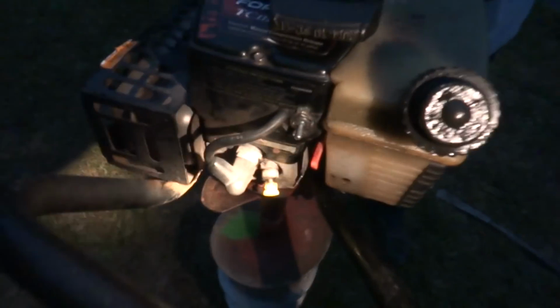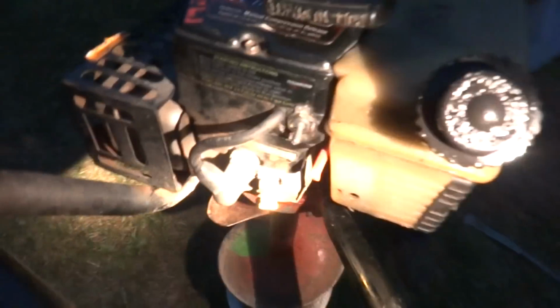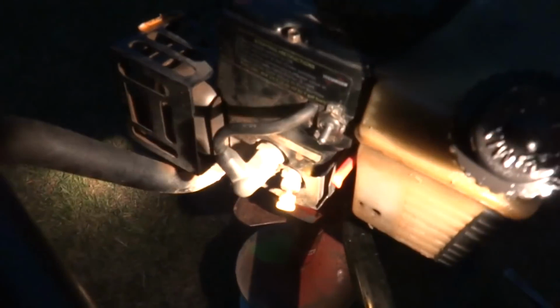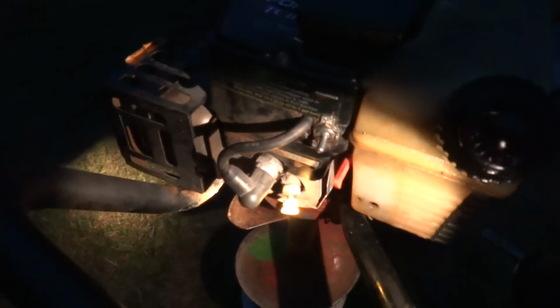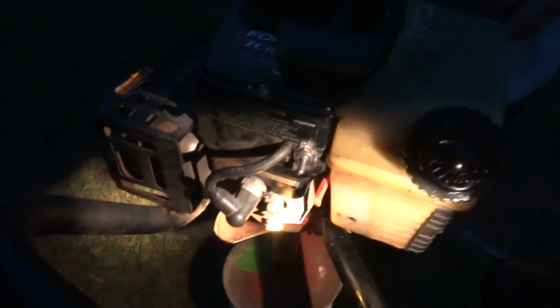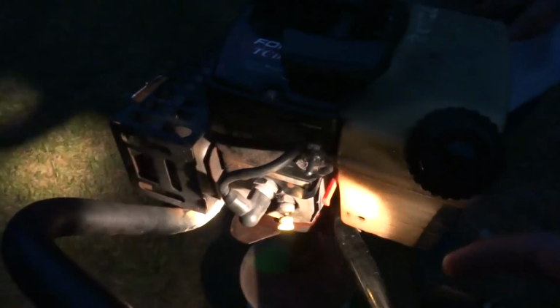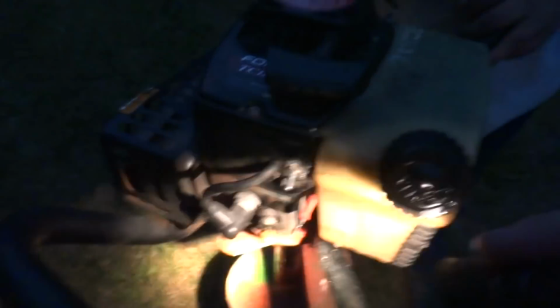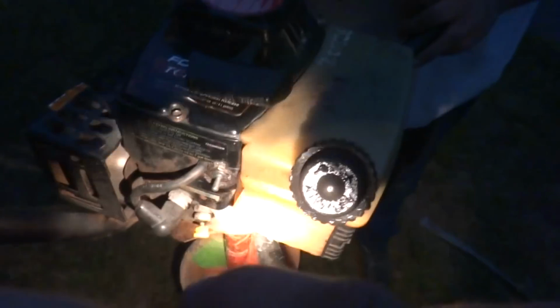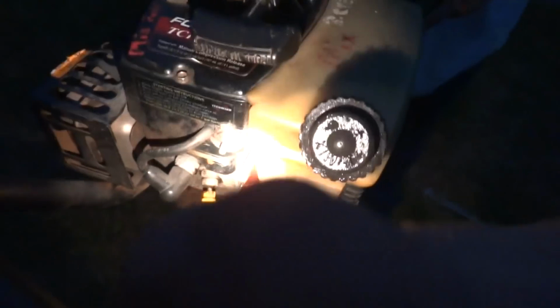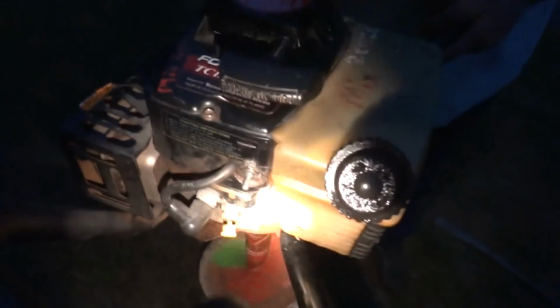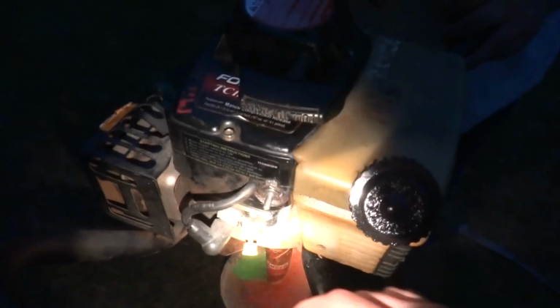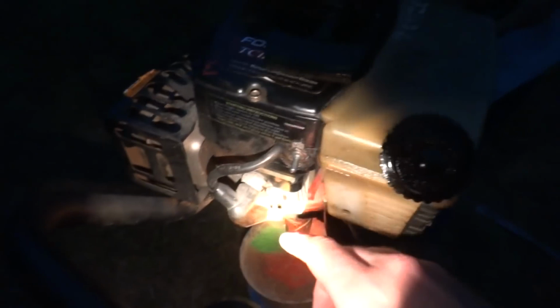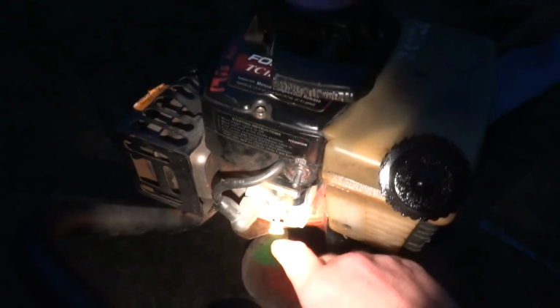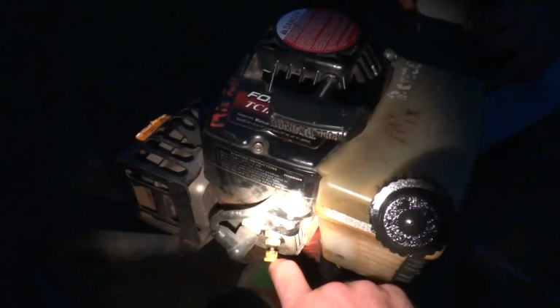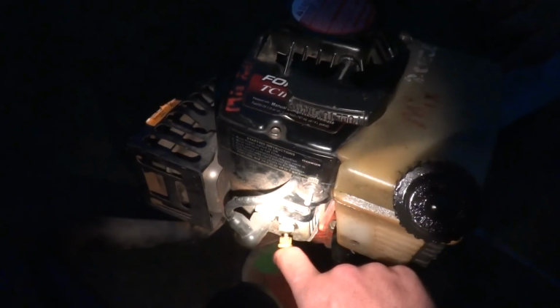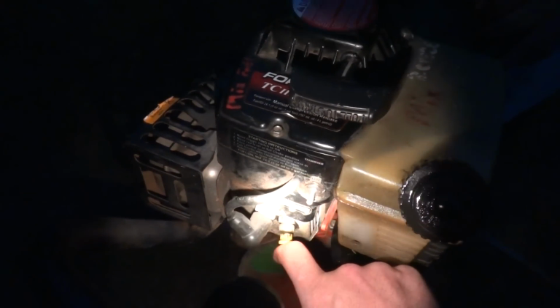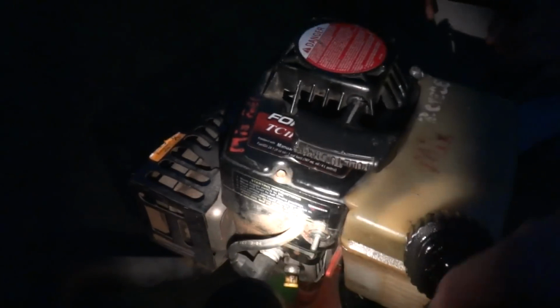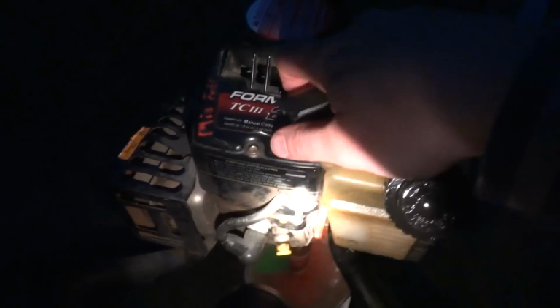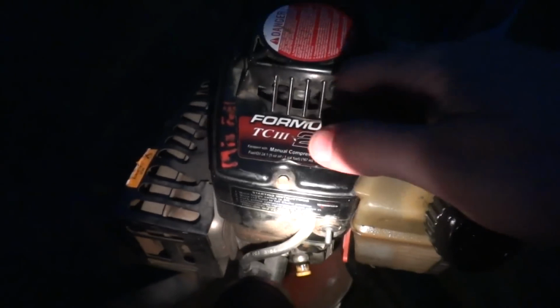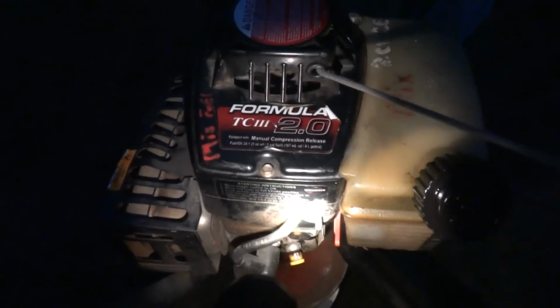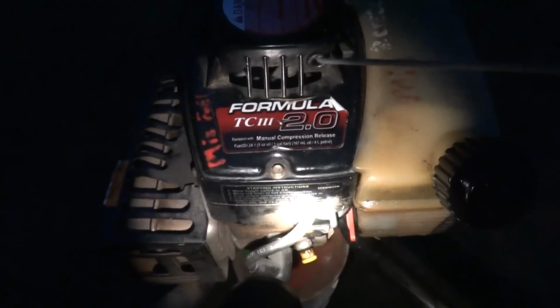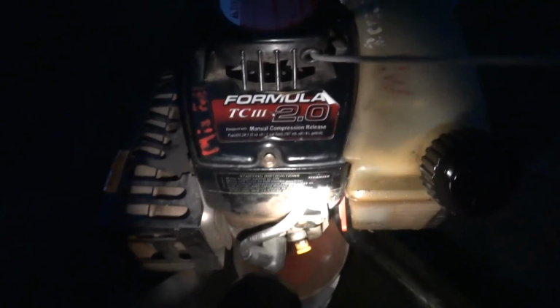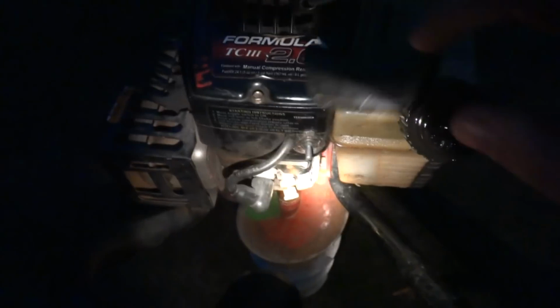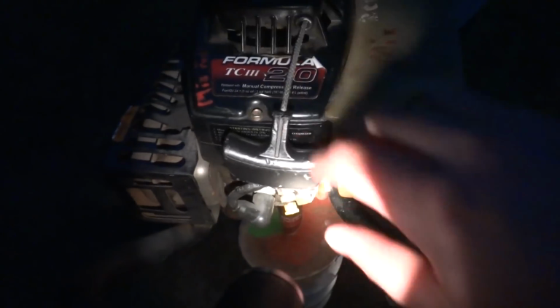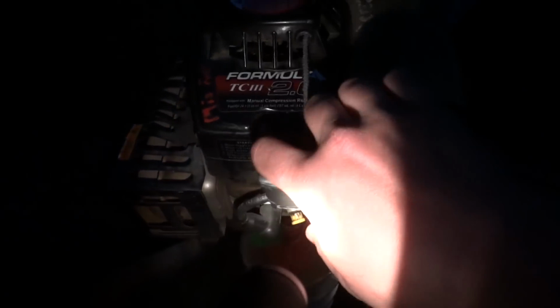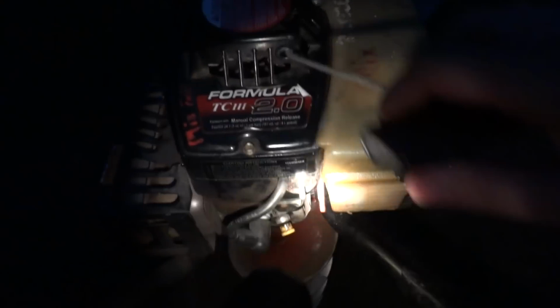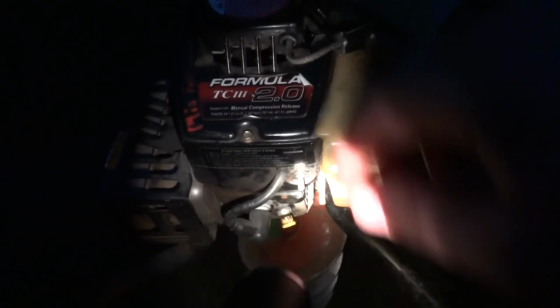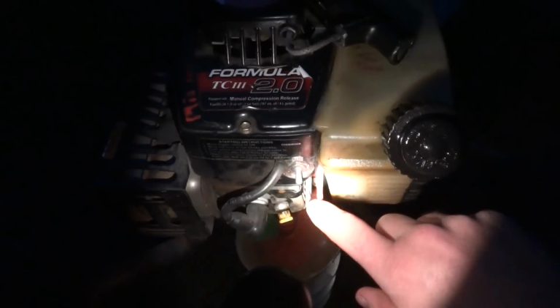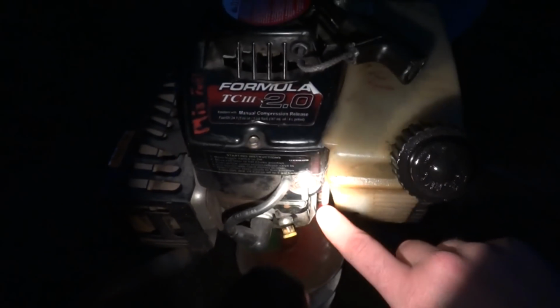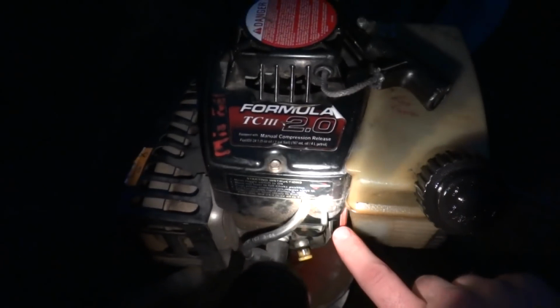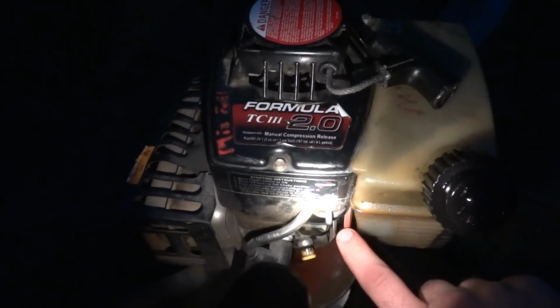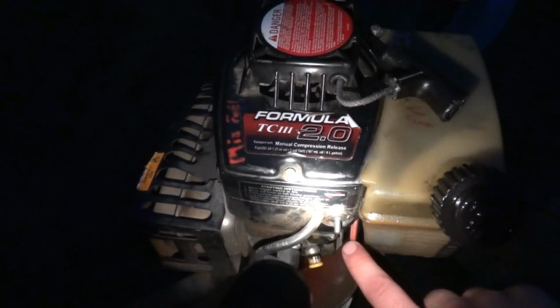This right here is the compression release. You push this in and it actually makes it to where there's no compression in the engine. That makes it easier to pull start. Of course, you got your choke. It's cold, so you got to choke it.